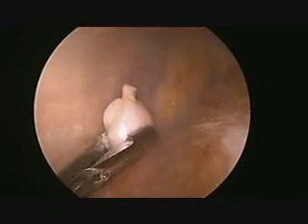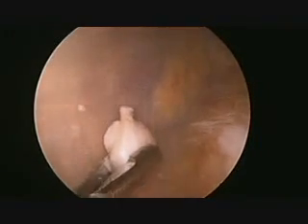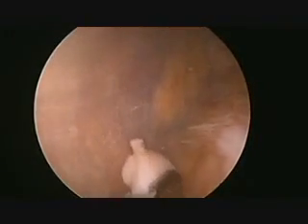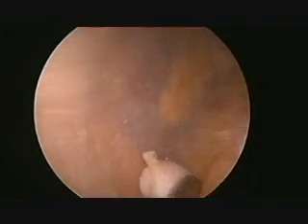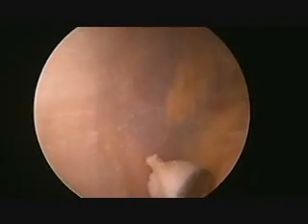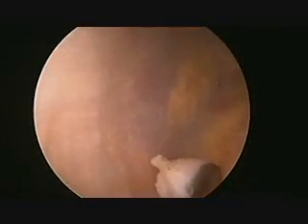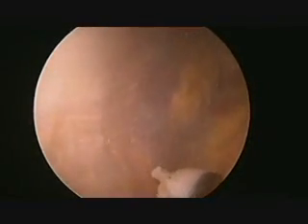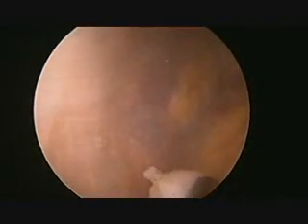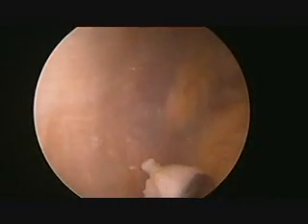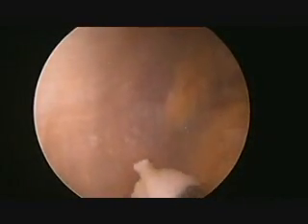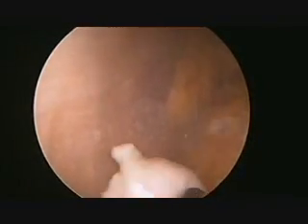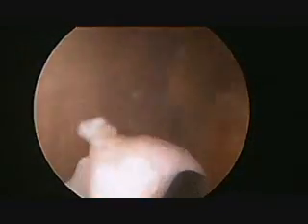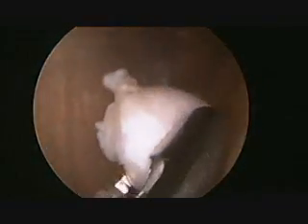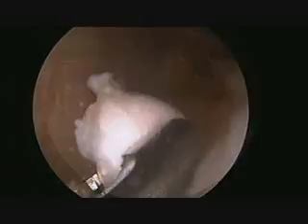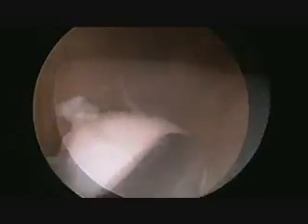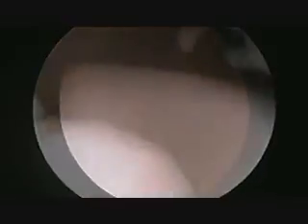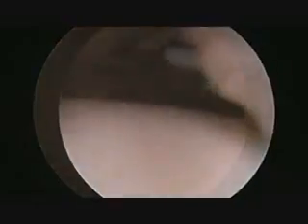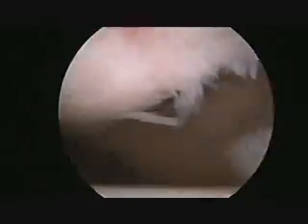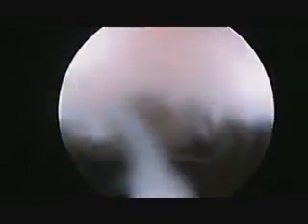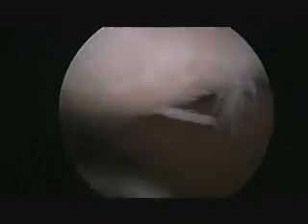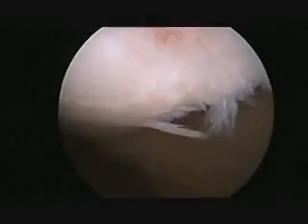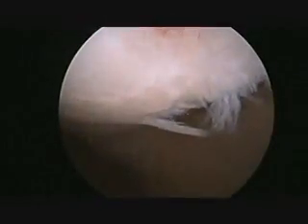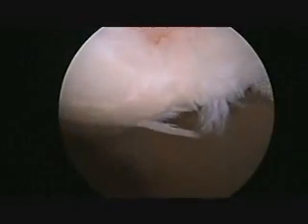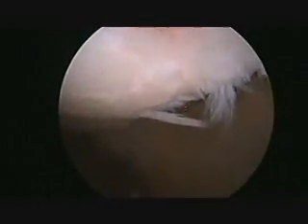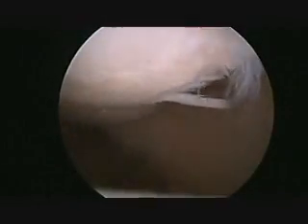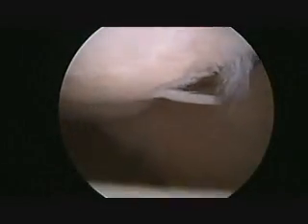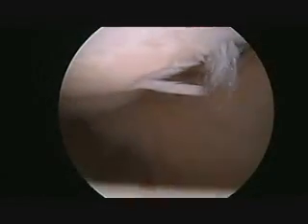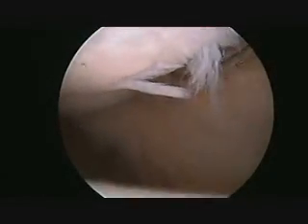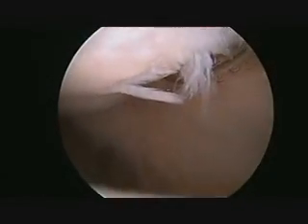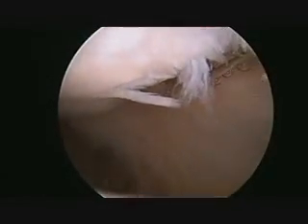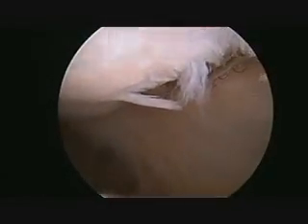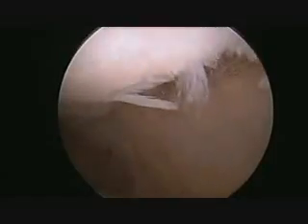The knee should be examined again to confirm no other loose bodies. Once all of the loose bodies have been removed, the examination of the knee continues to identify the source of the loose body.